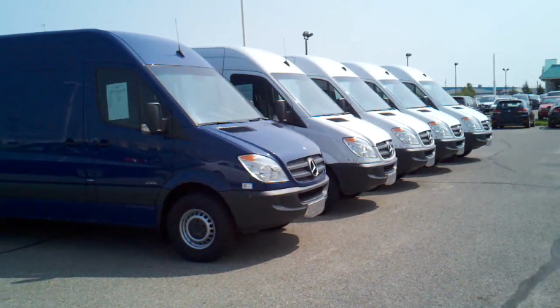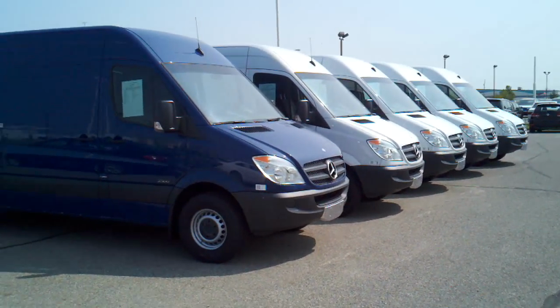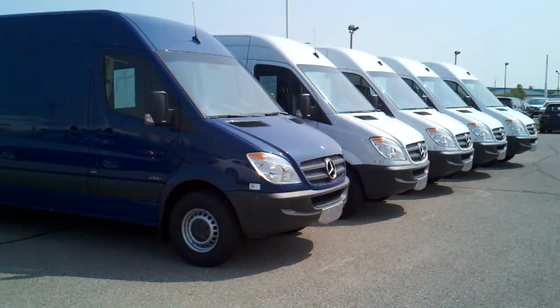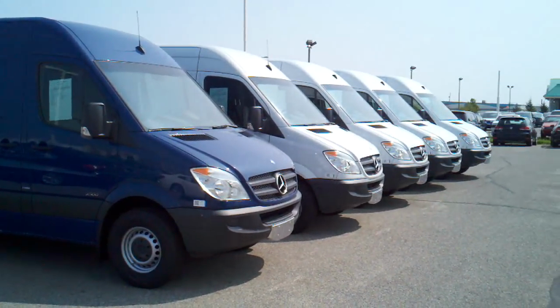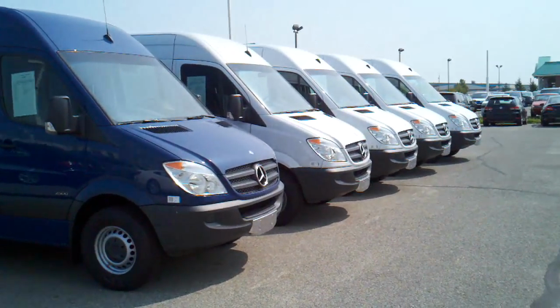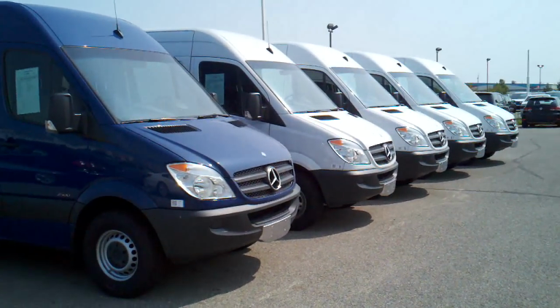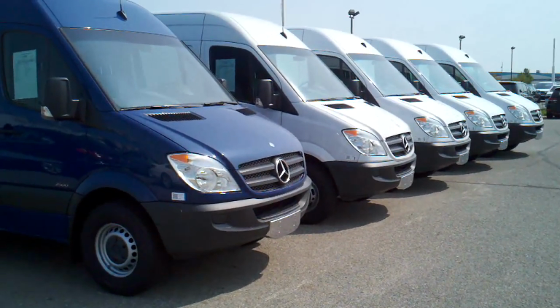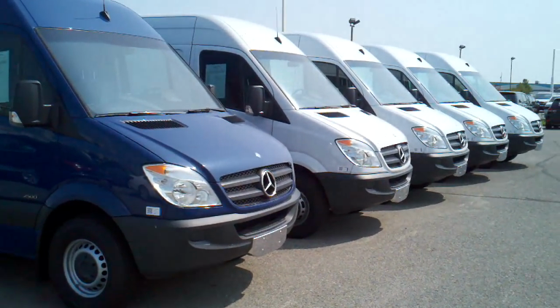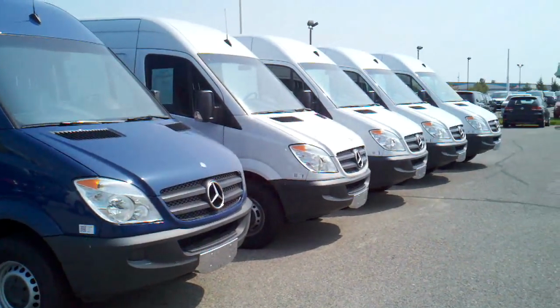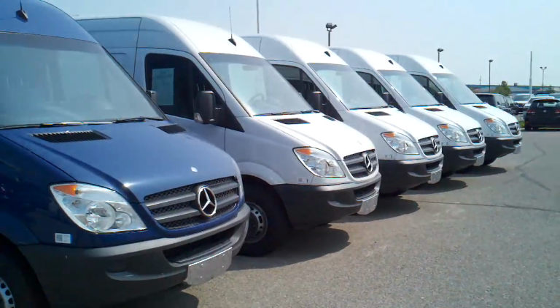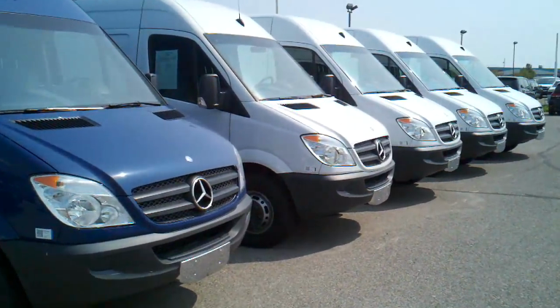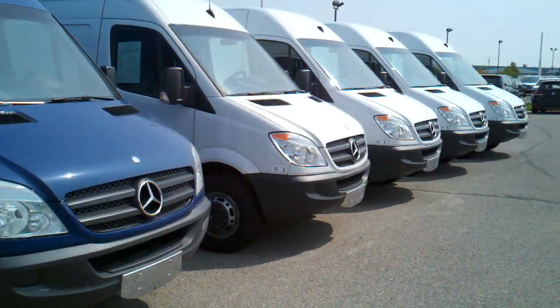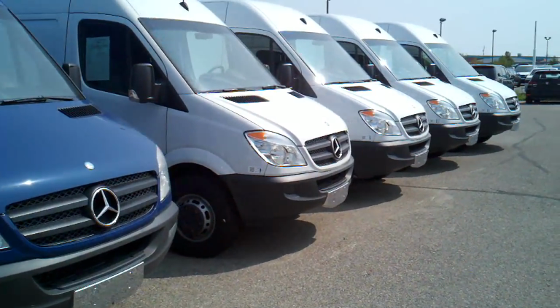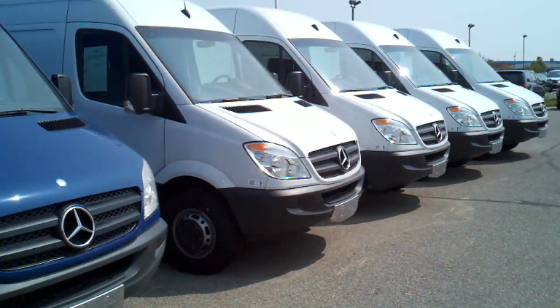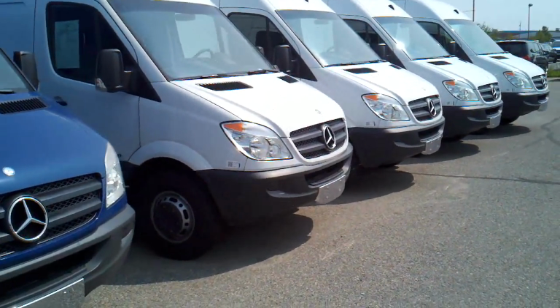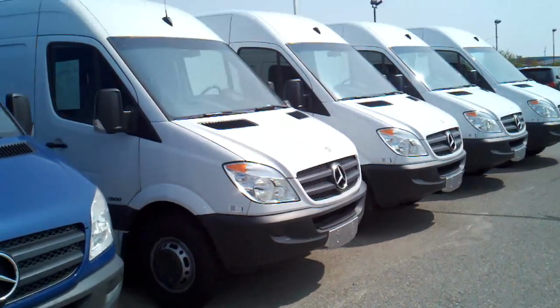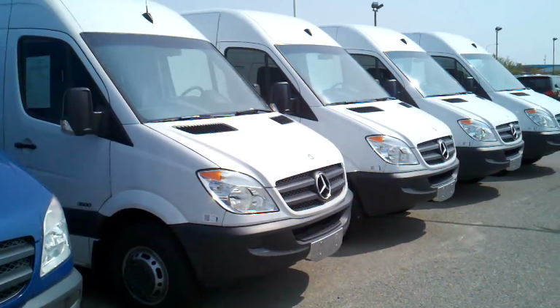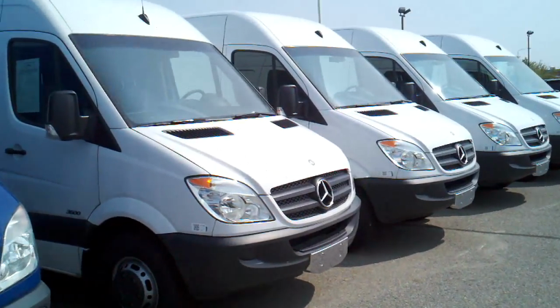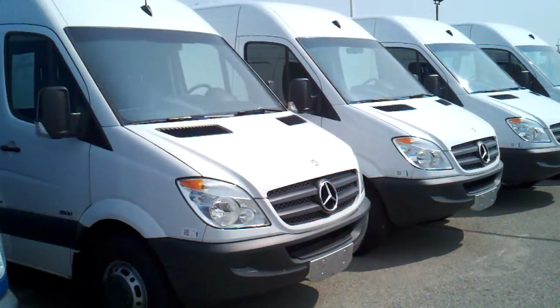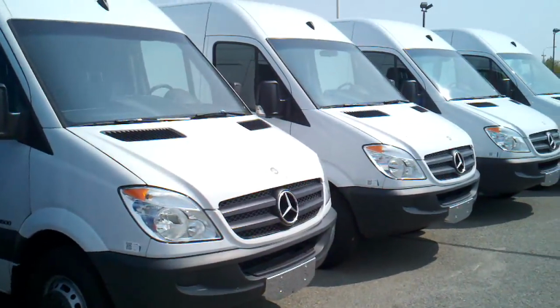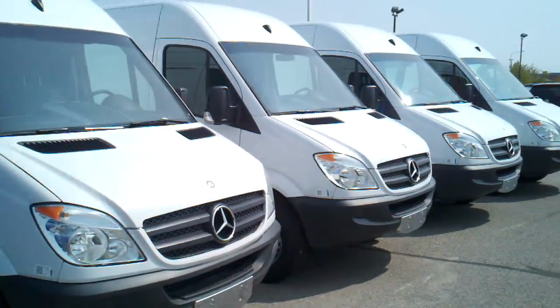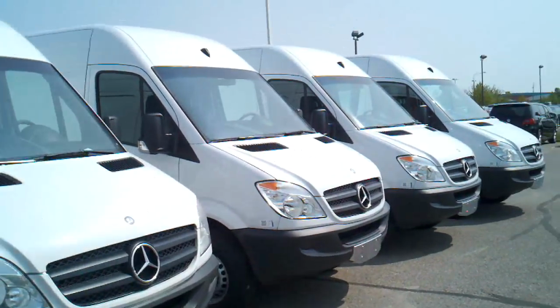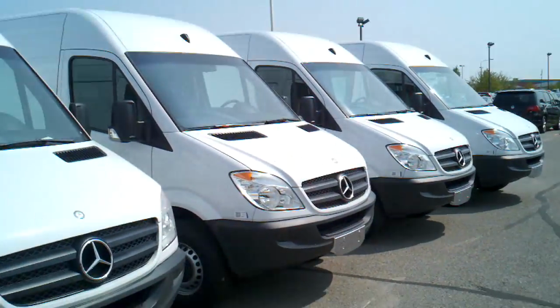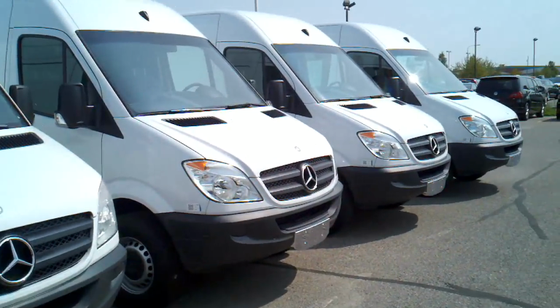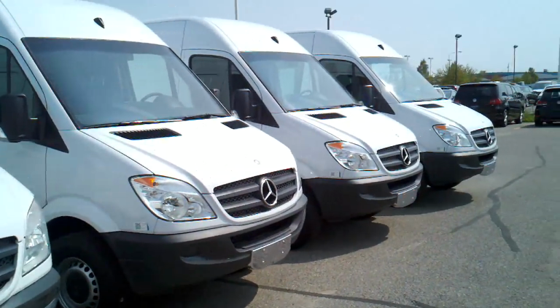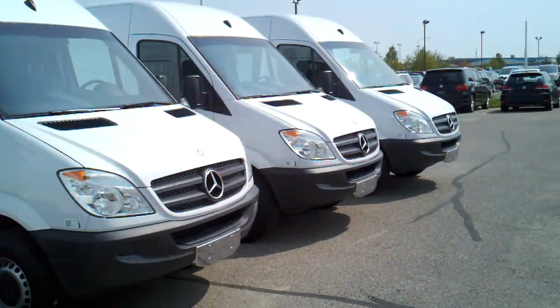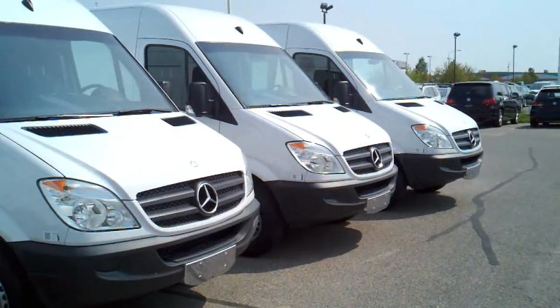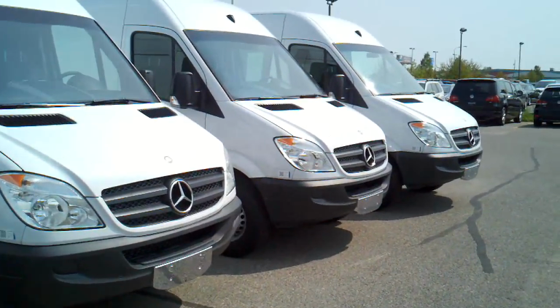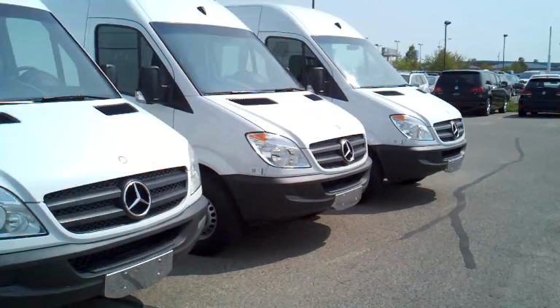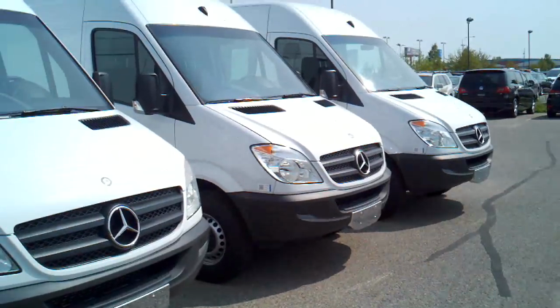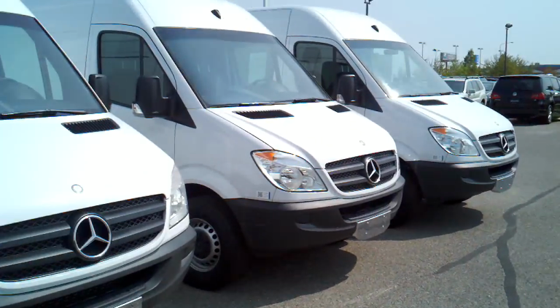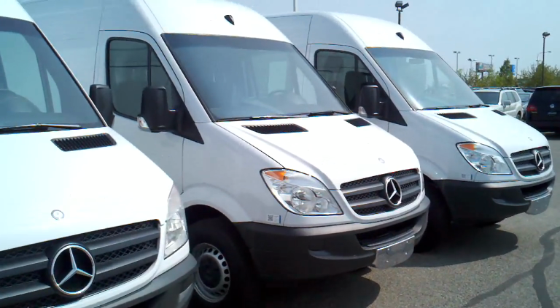Hey everyone, Eric Swenson here with Valley Imports Internet Department. Exciting day — we just got our Sprinter cargo vans in, and I wanted to give you a sneak peek.